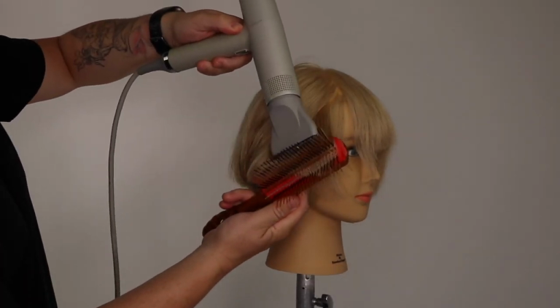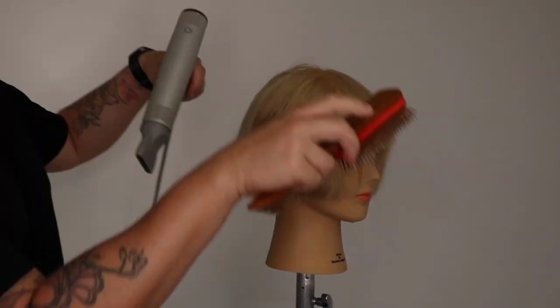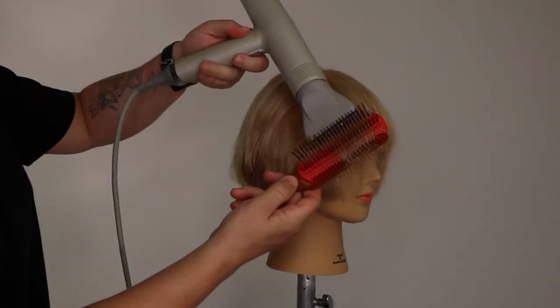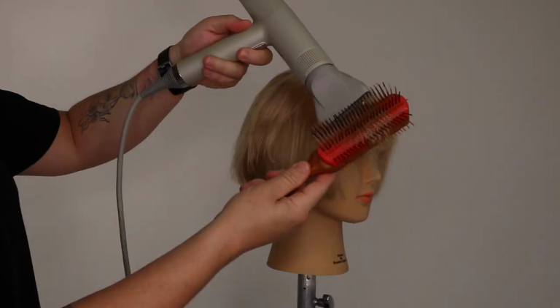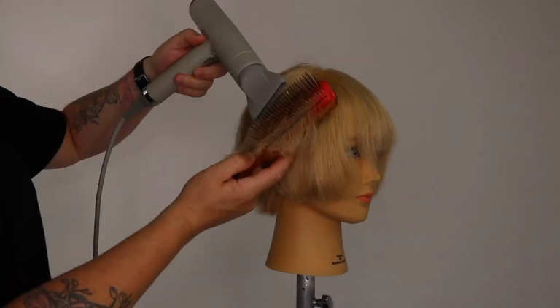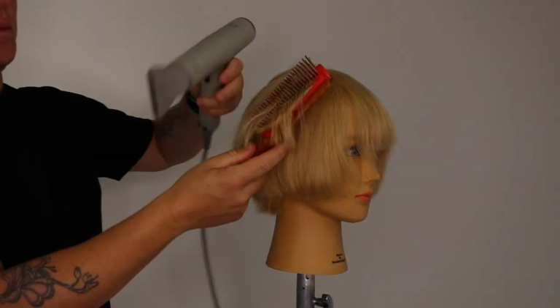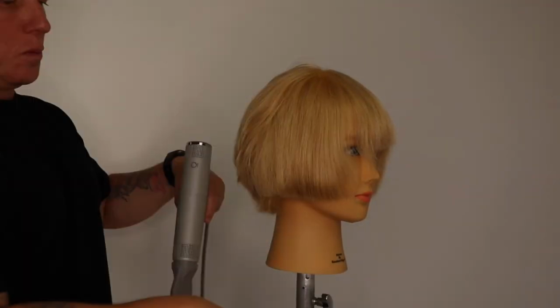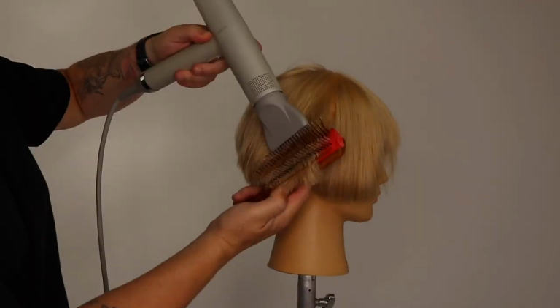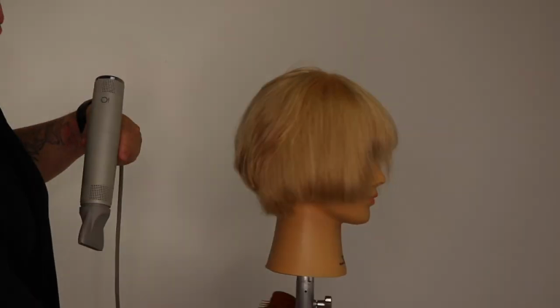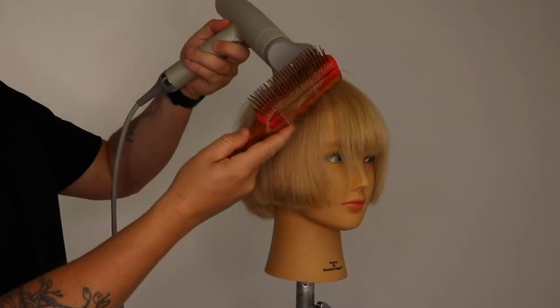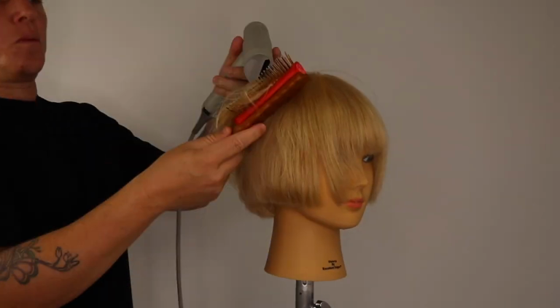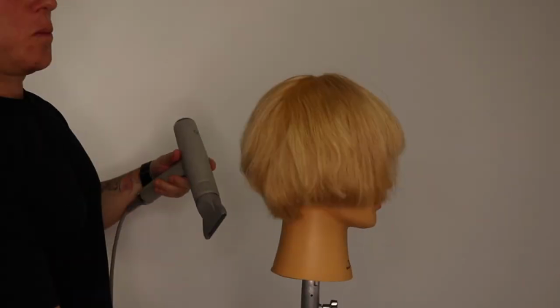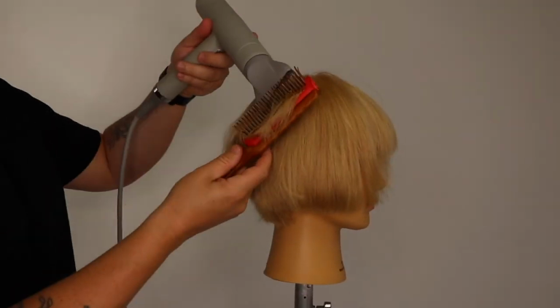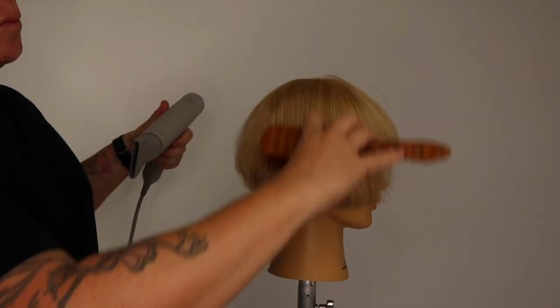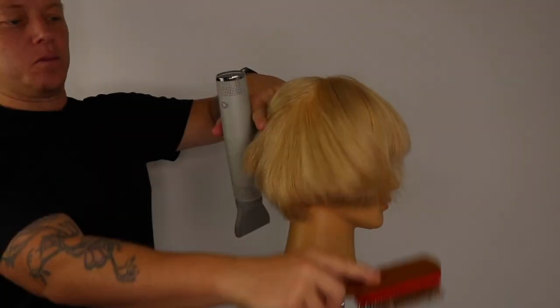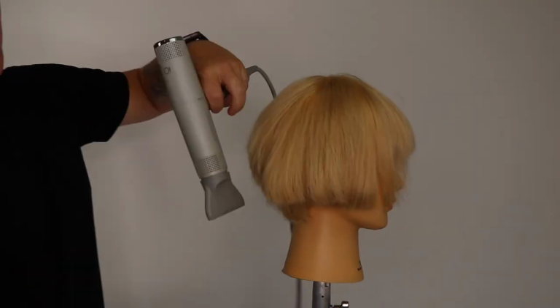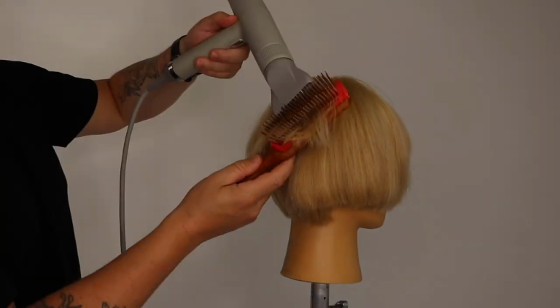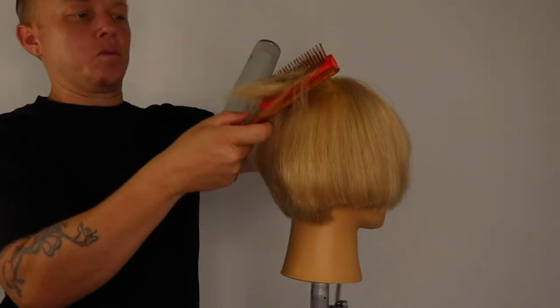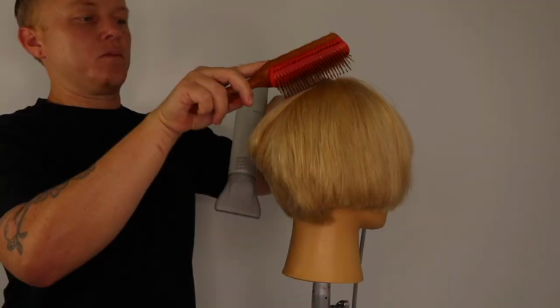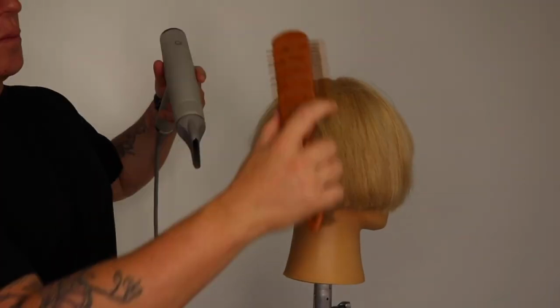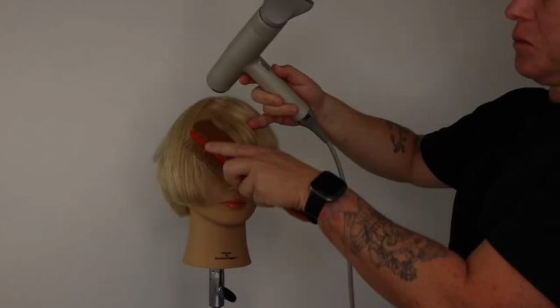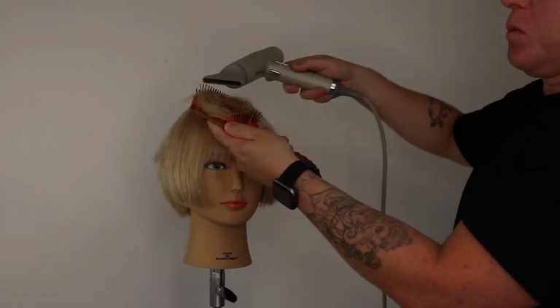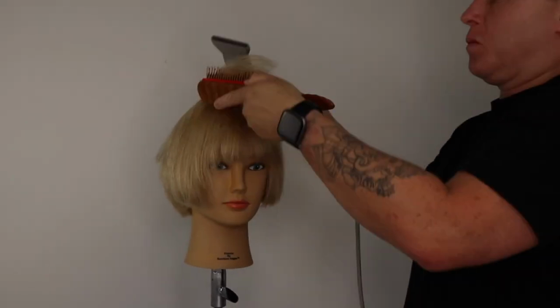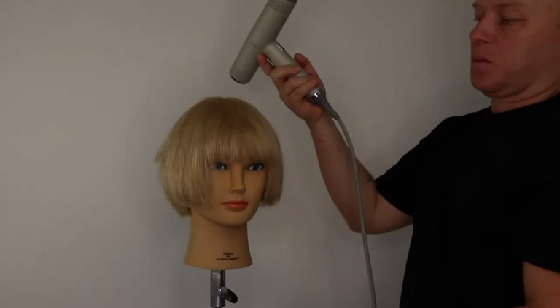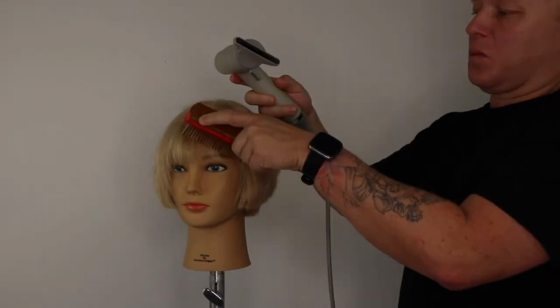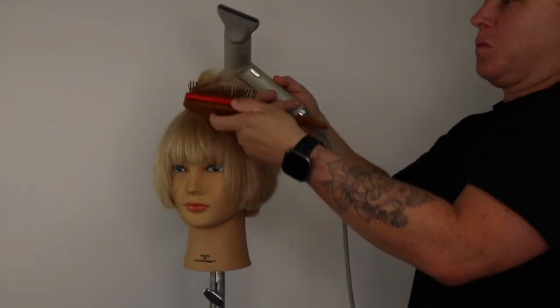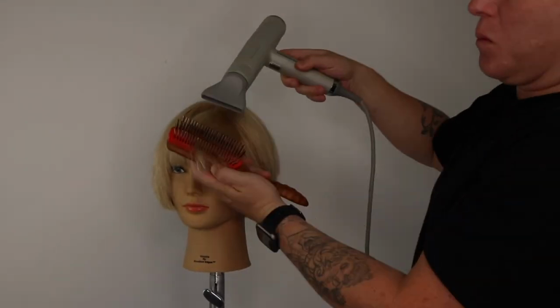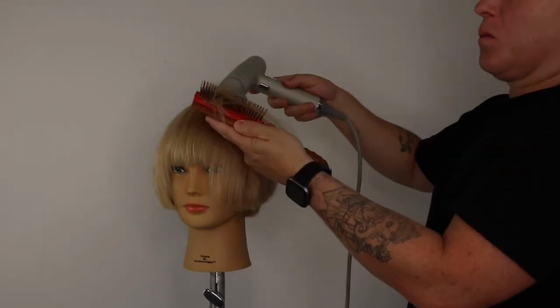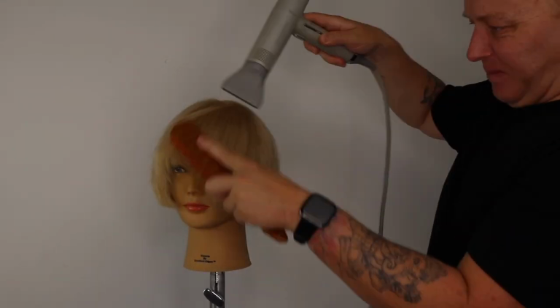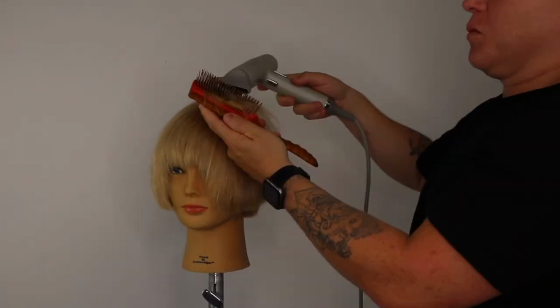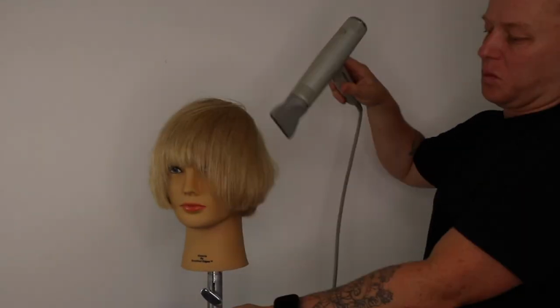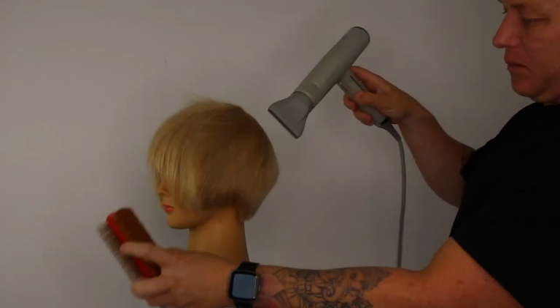Once complete, you can run your irons over the ends, if necessary. You can use this technique to wrap dry all one-length haircuts, pixie haircuts and bob haircuts.